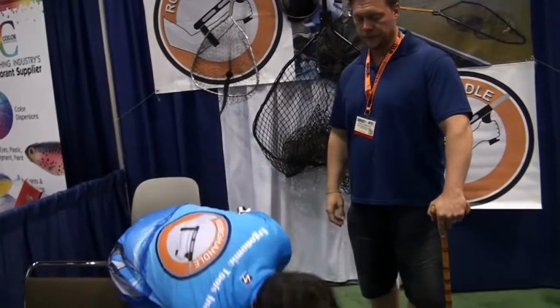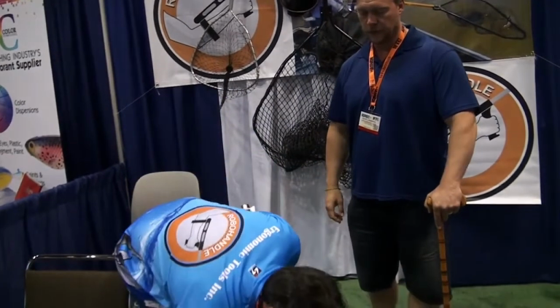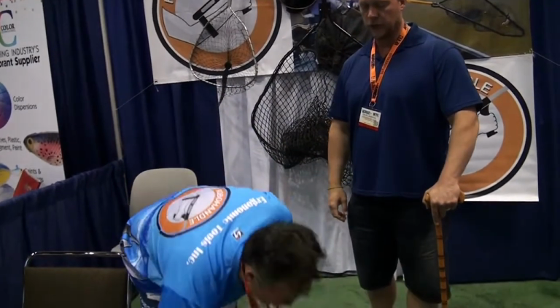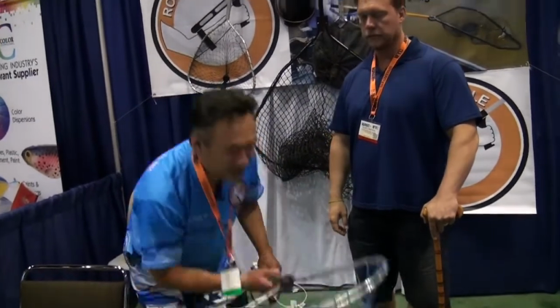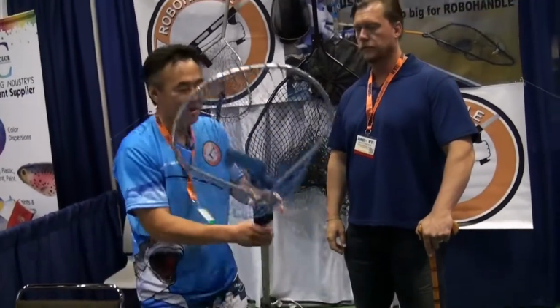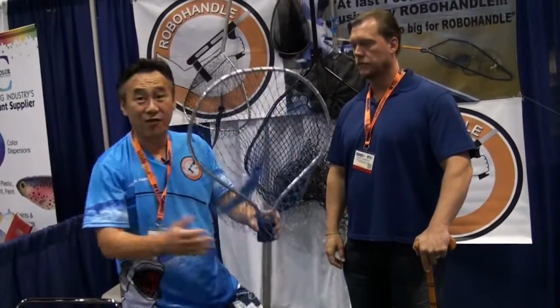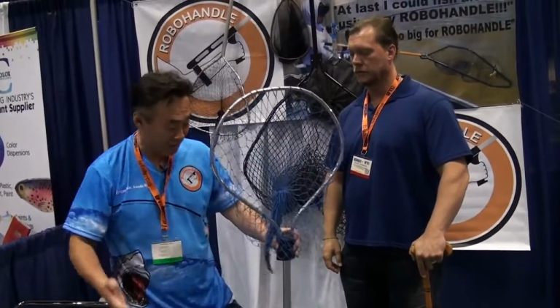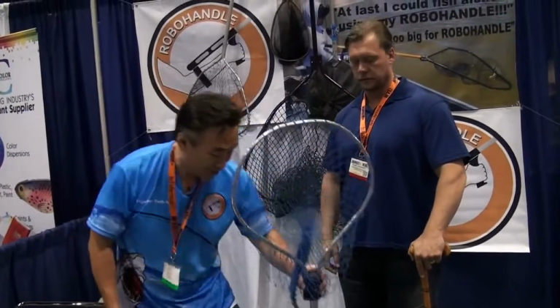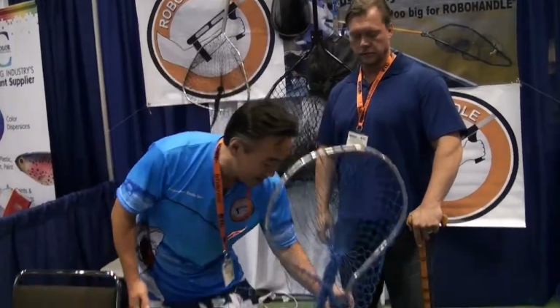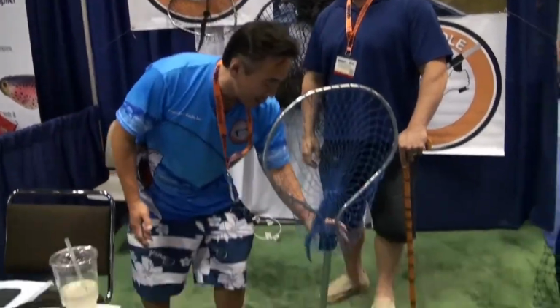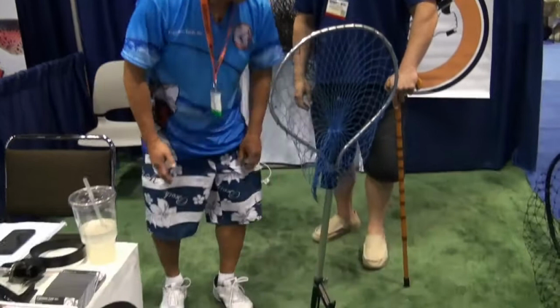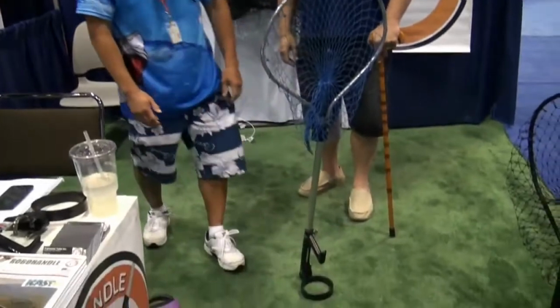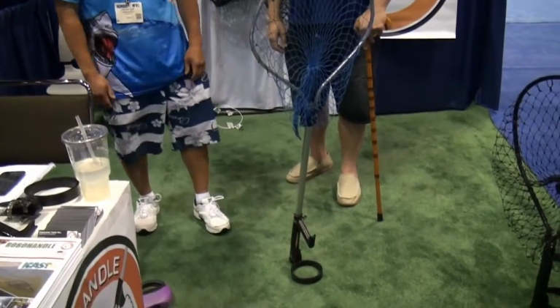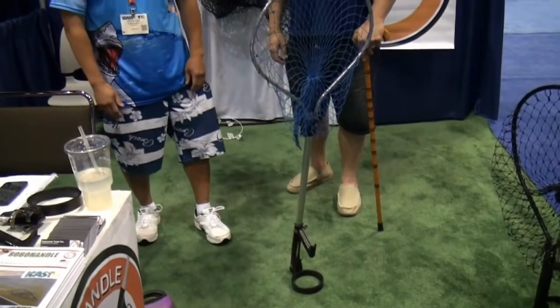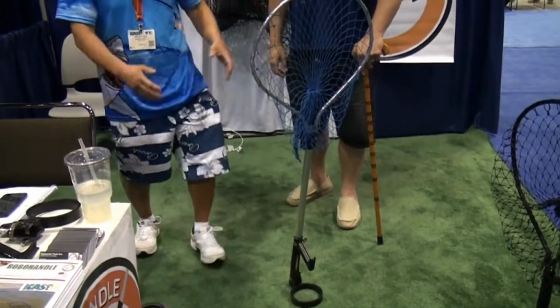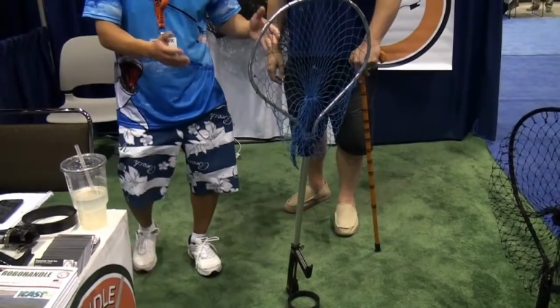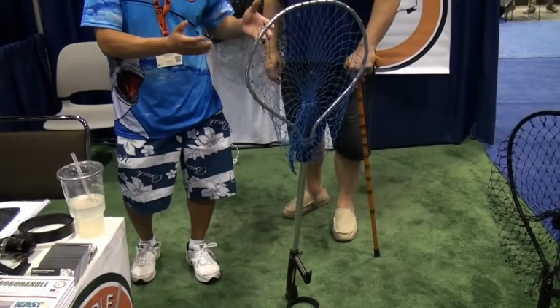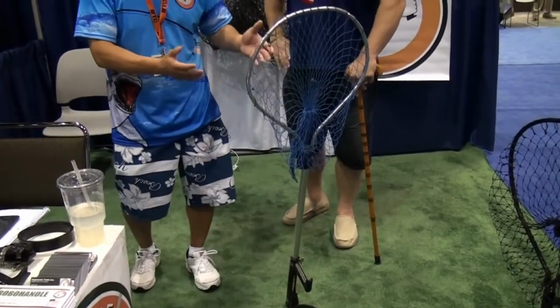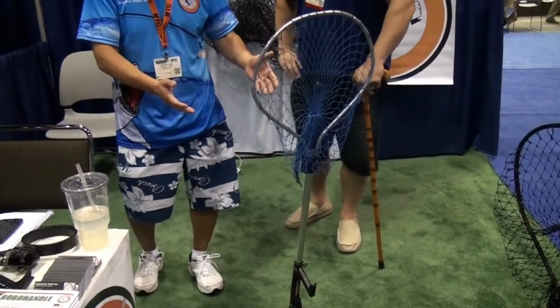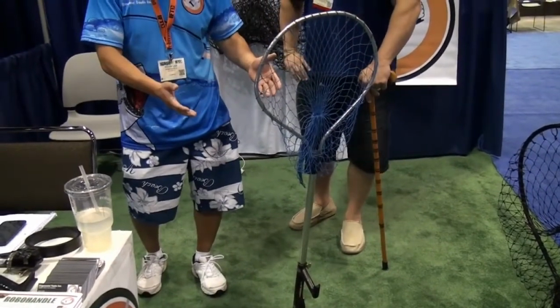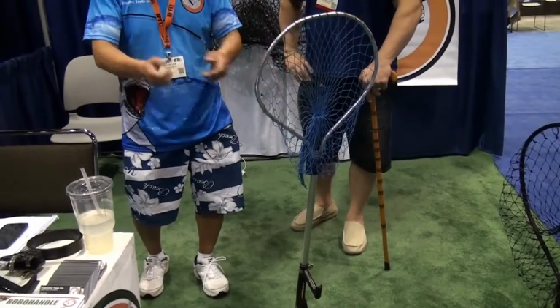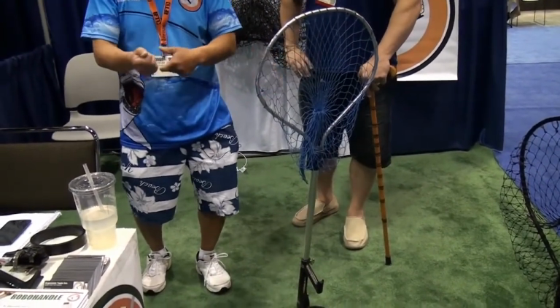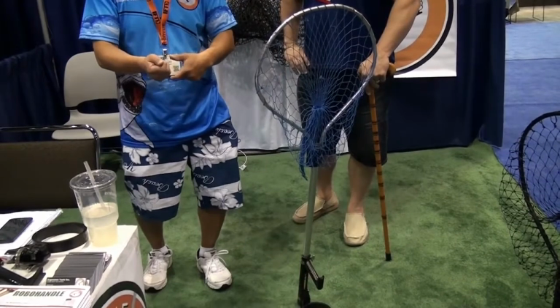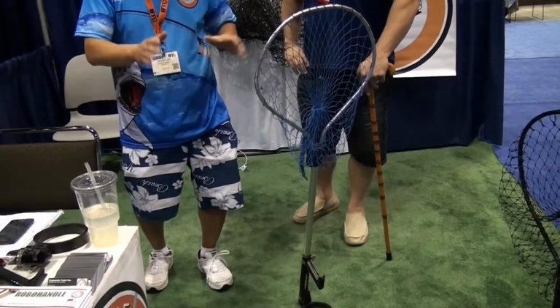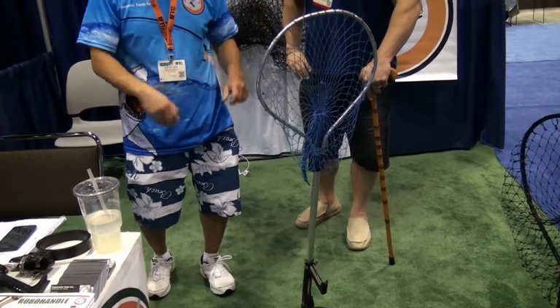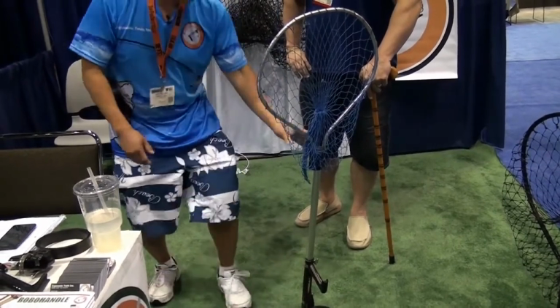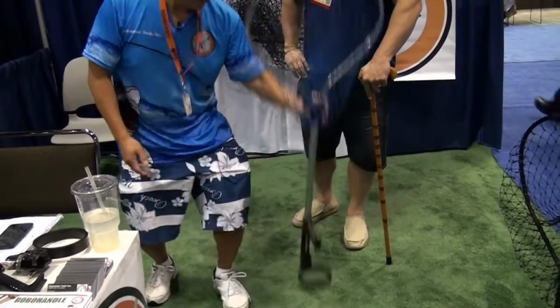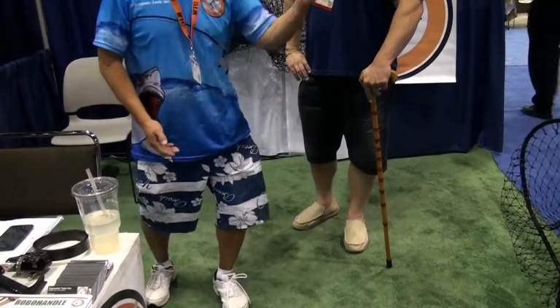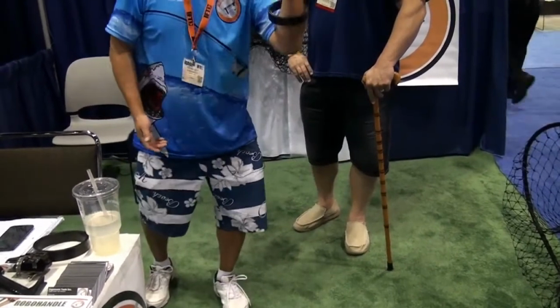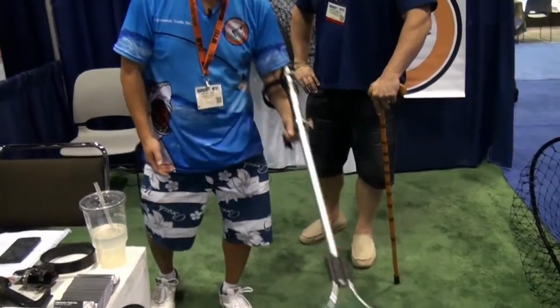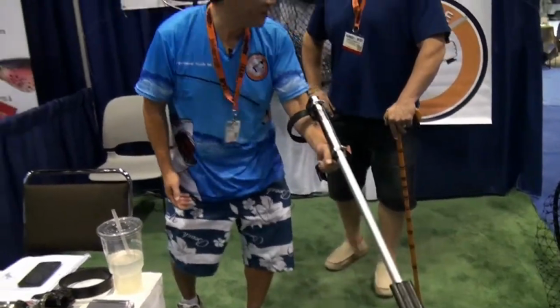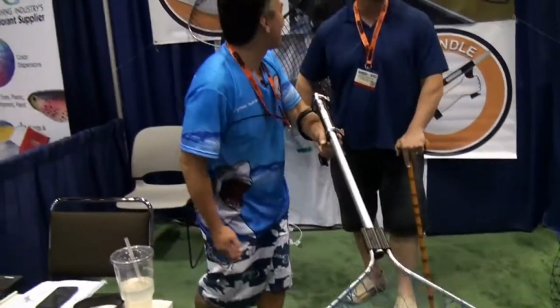And then after you're done fishing, let's say if you're land fishing, the crazy thing even stands upside down like that. So let's say if you need the landing net right away, you caught a fish — with a little bit of practice, you could even go whoop and become a ninja fisherman.